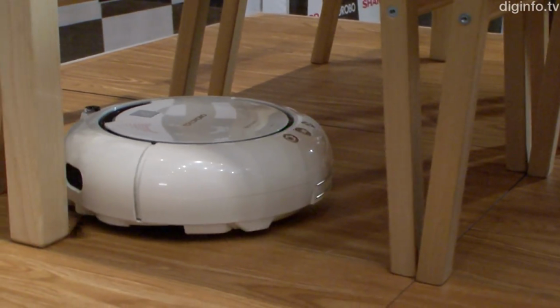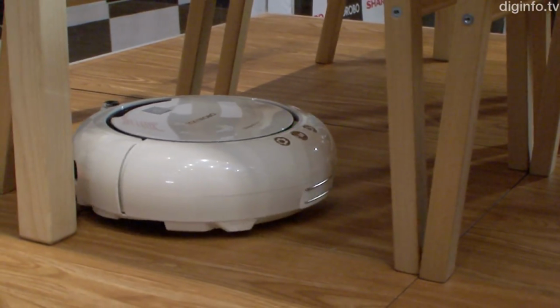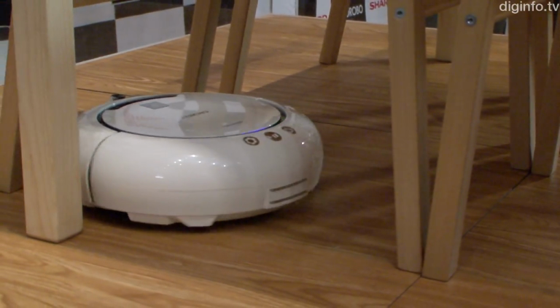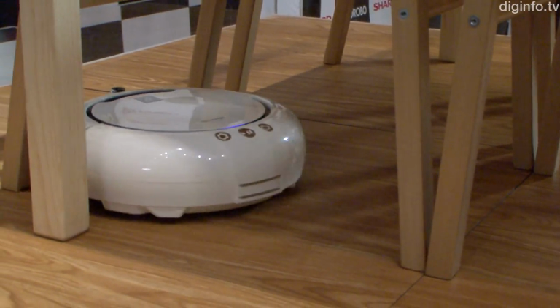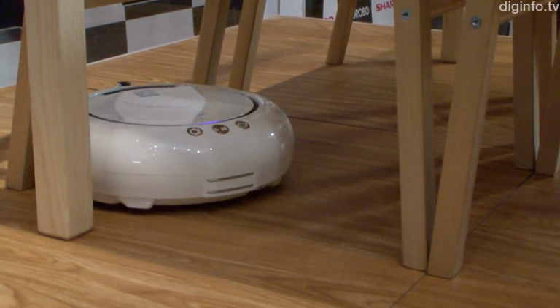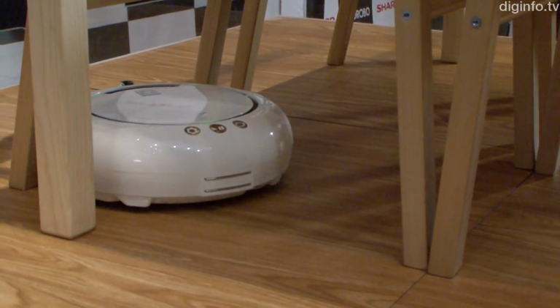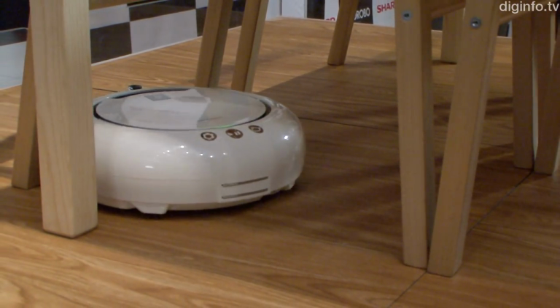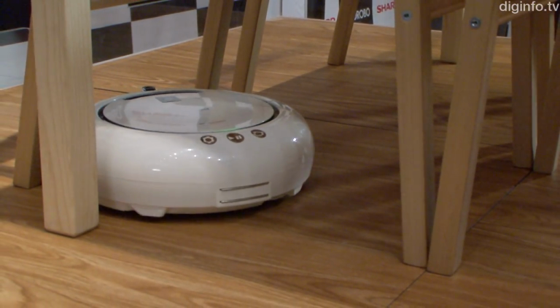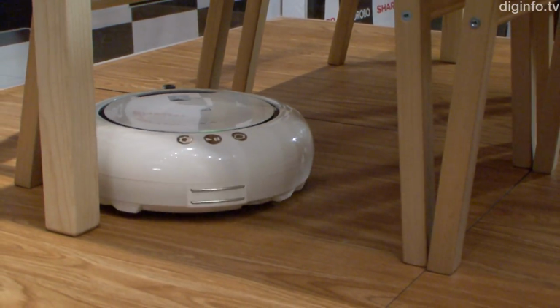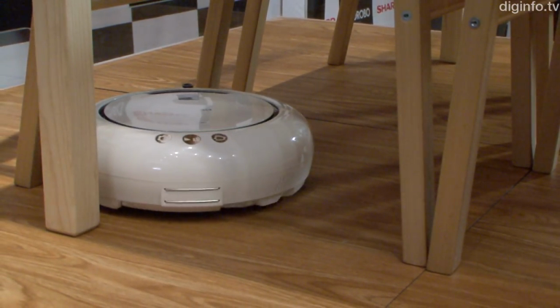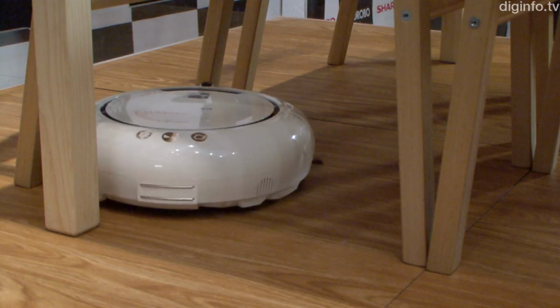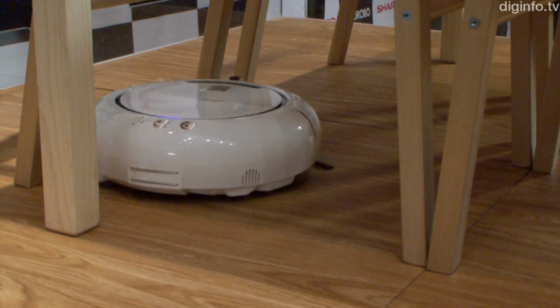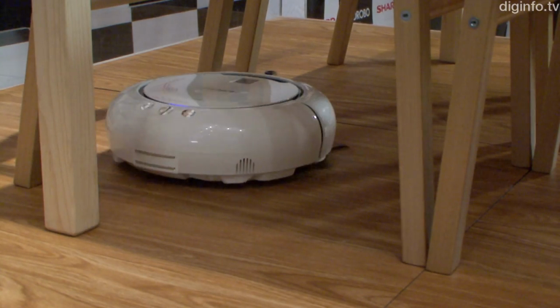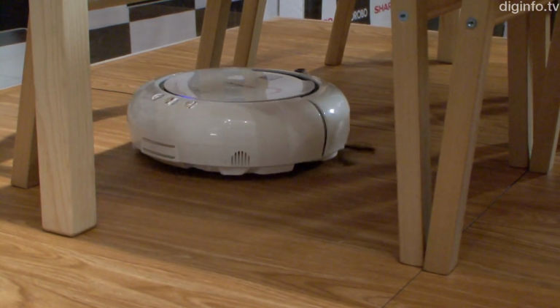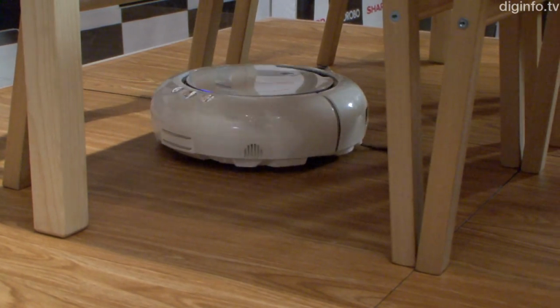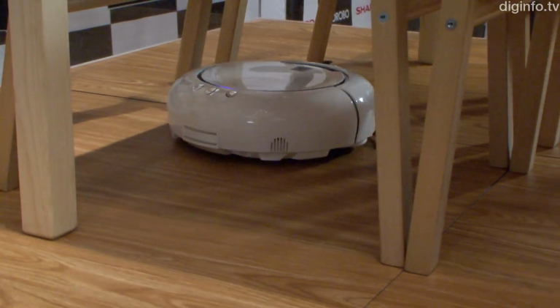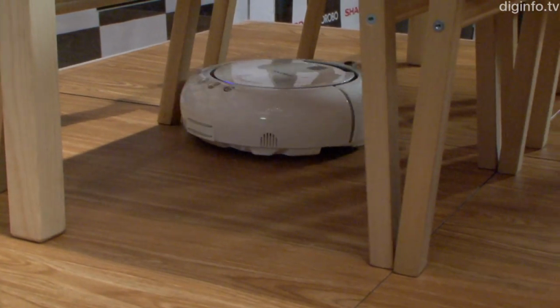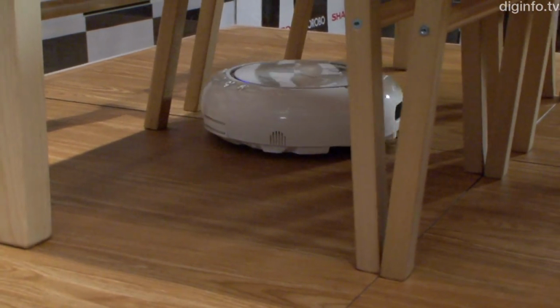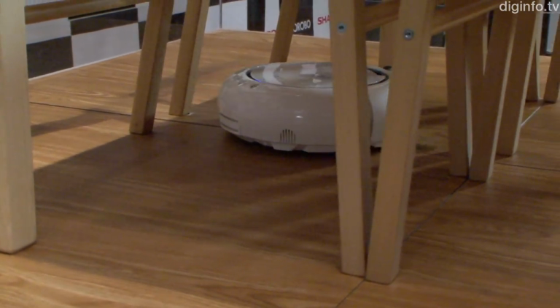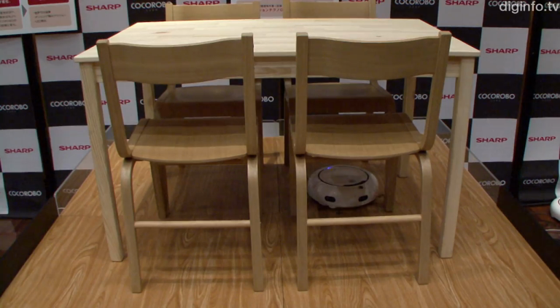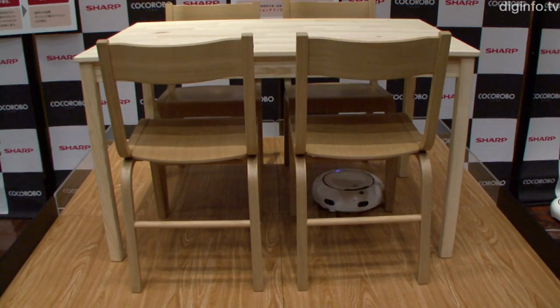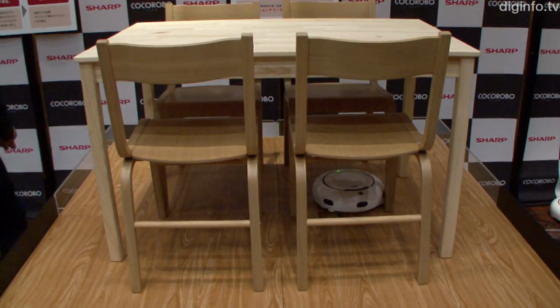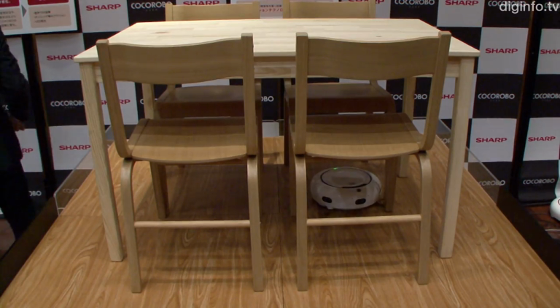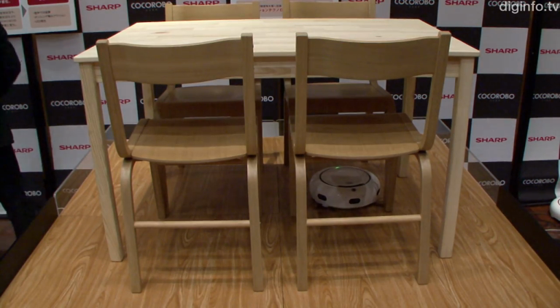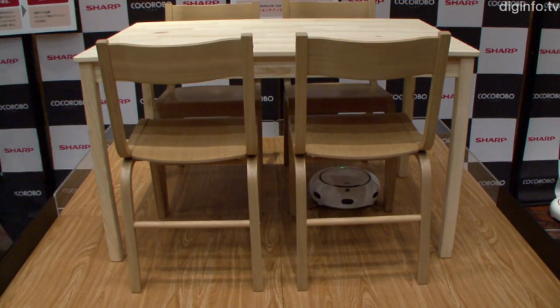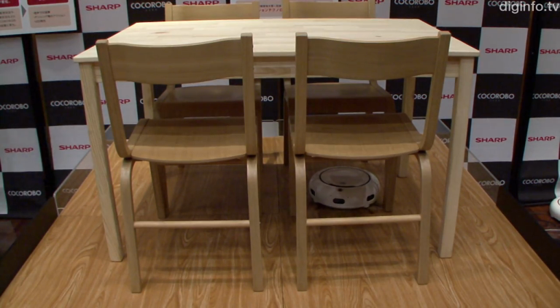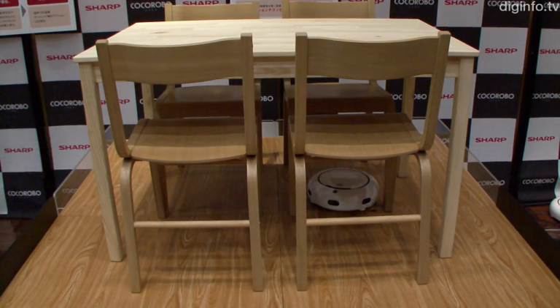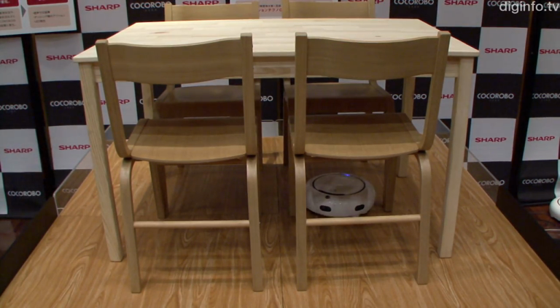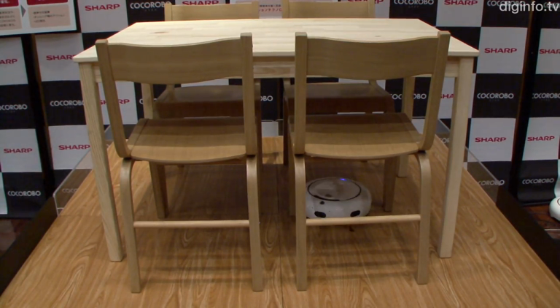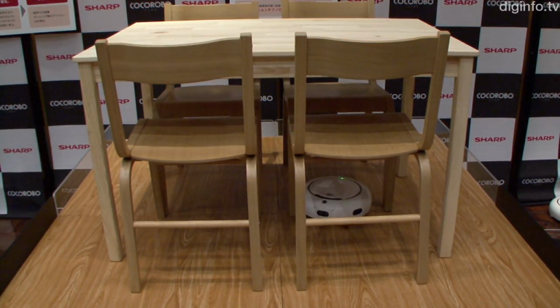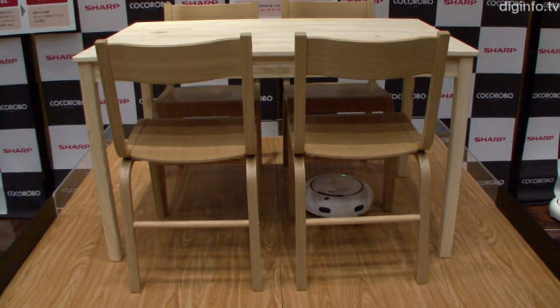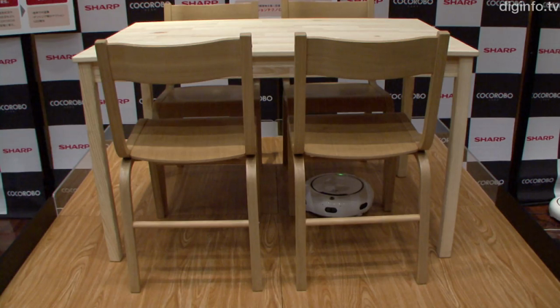It will go on sale in Japan on the 13th of December for approximately $900 US, and SHARP will manufacture 8,000 units per month.